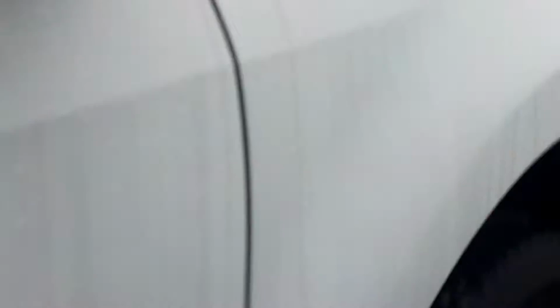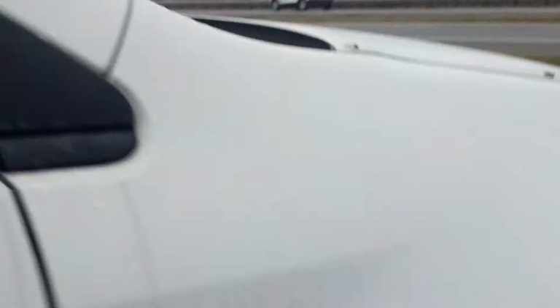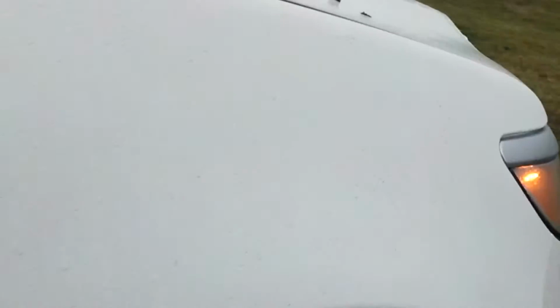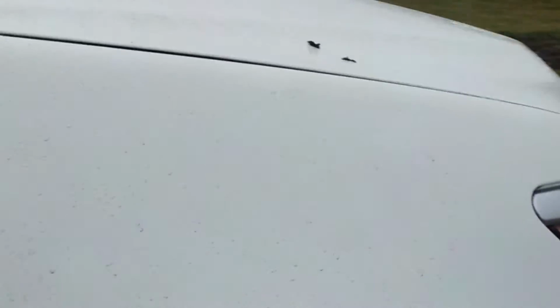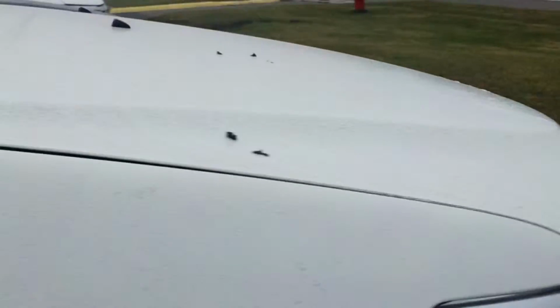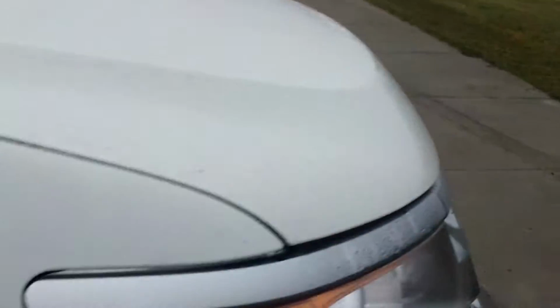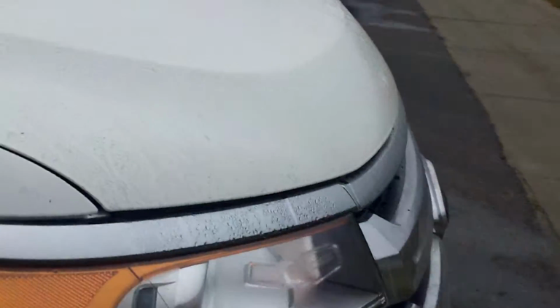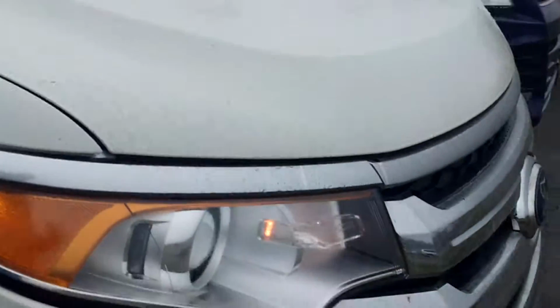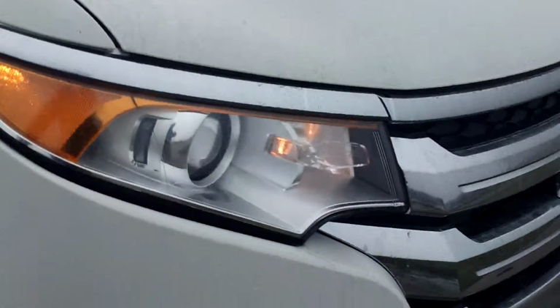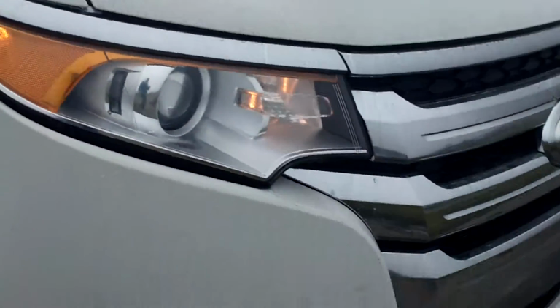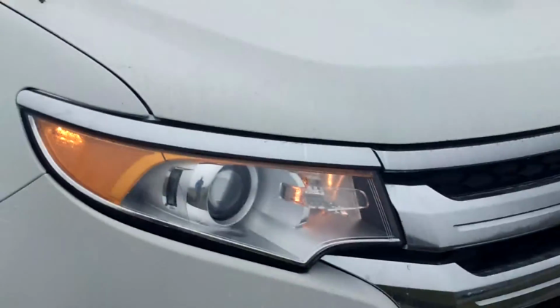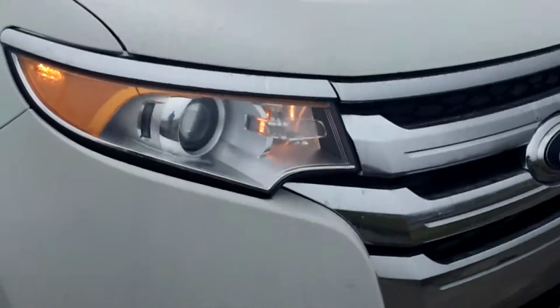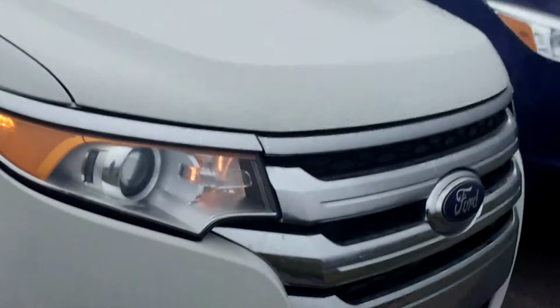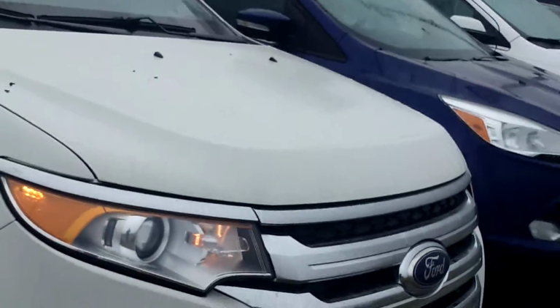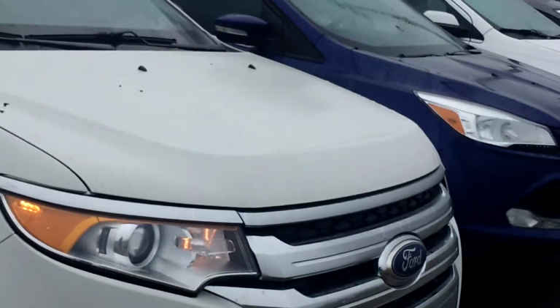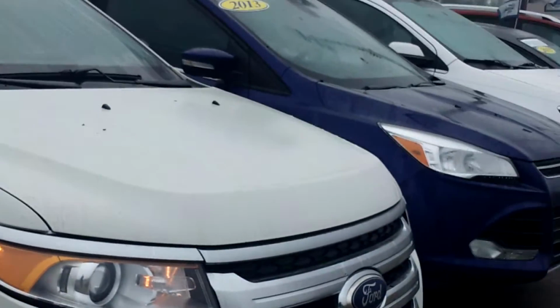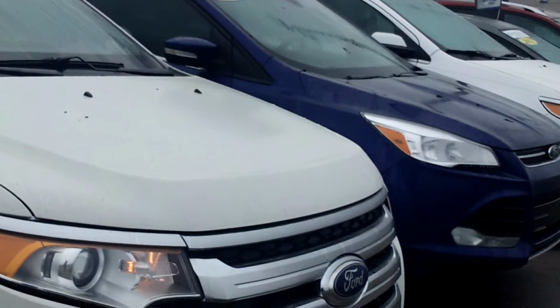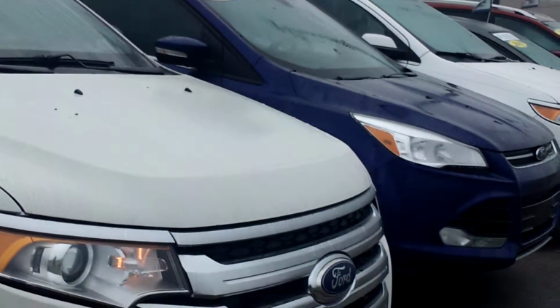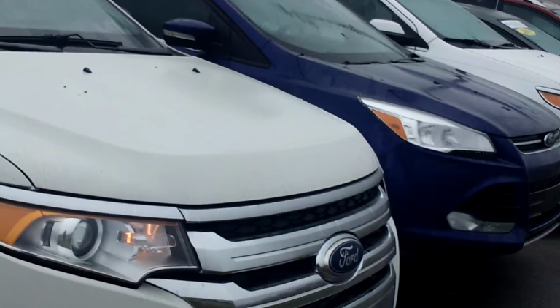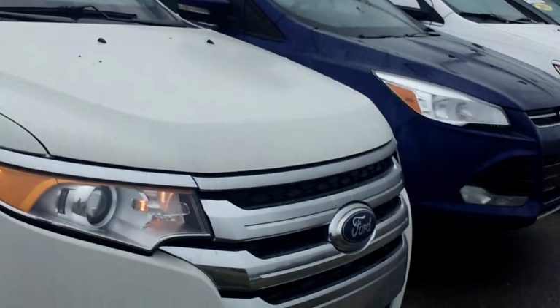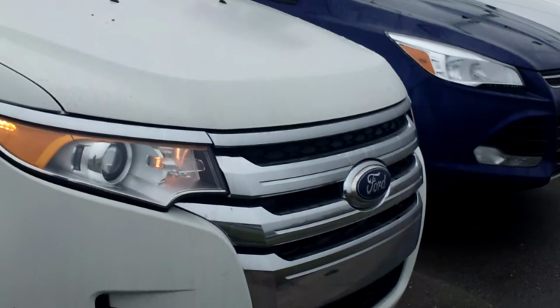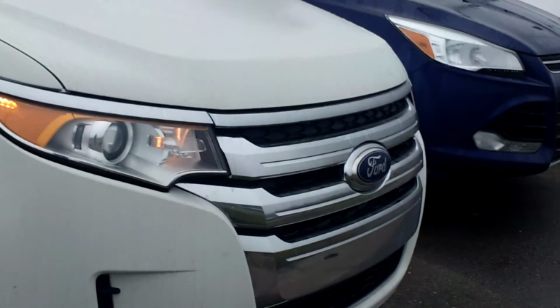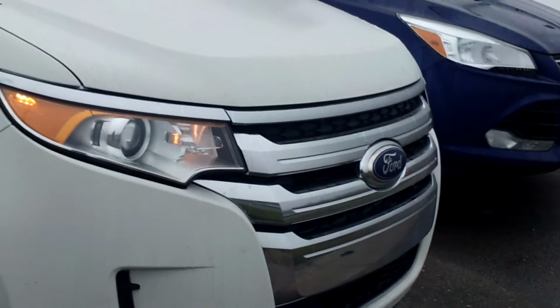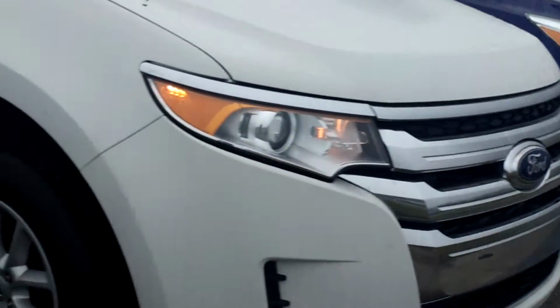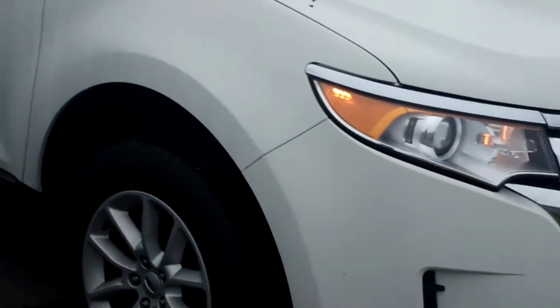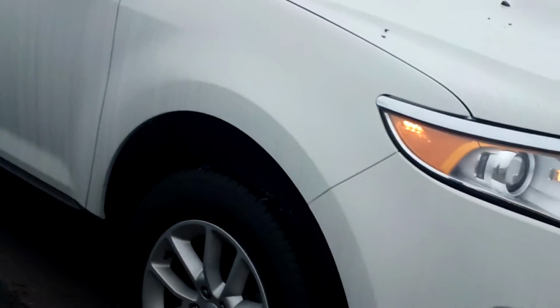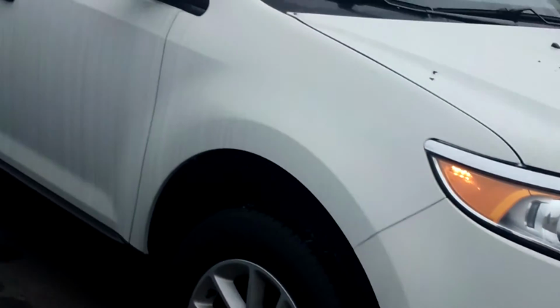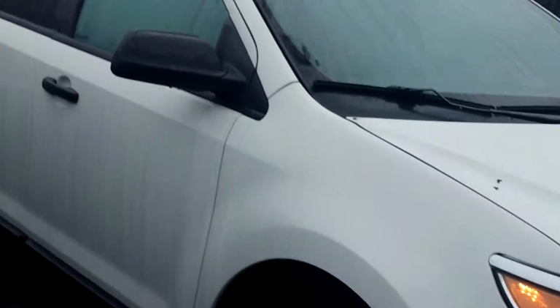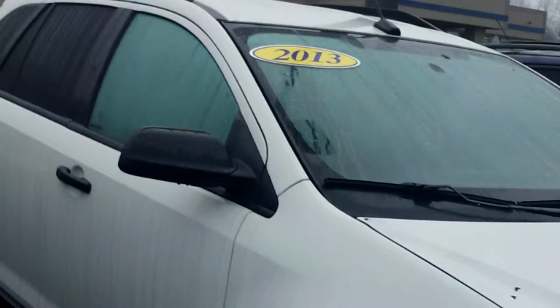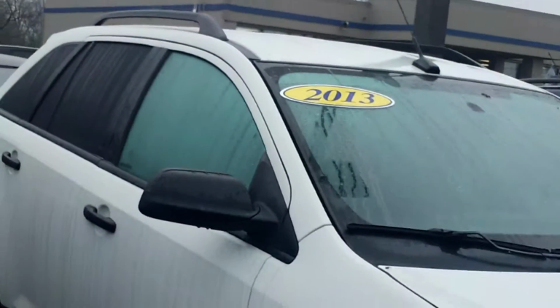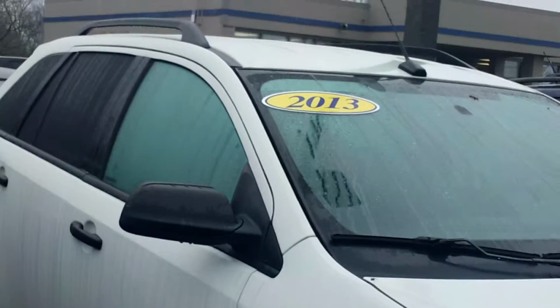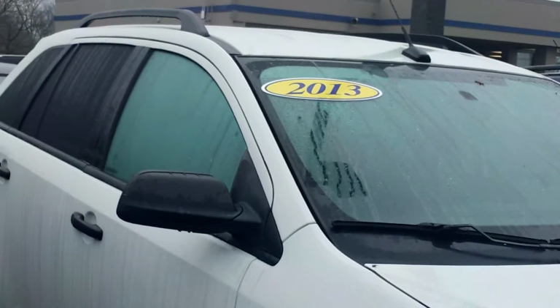Come around to the front here, try to get a better angle on it. It's a real nice car, 2013.